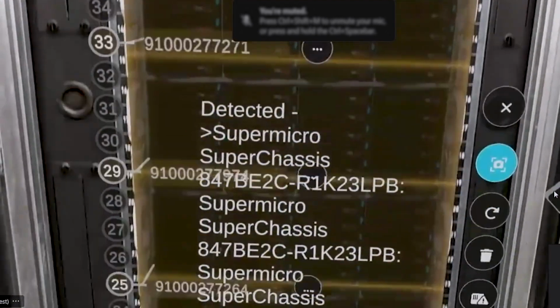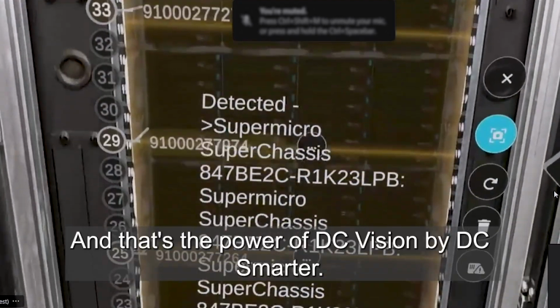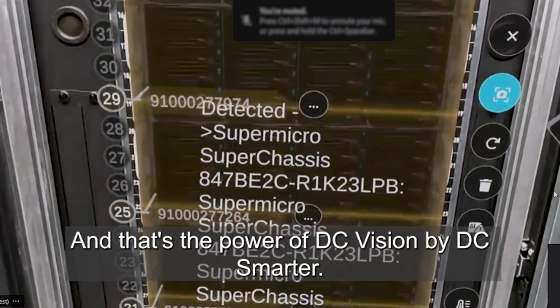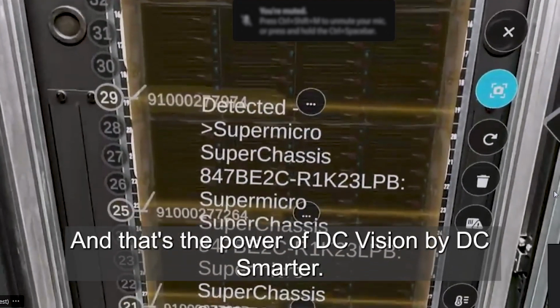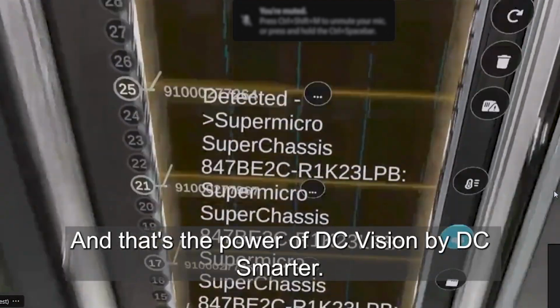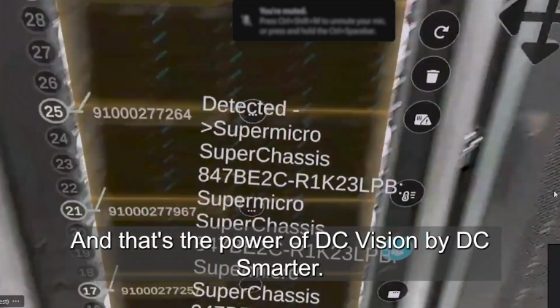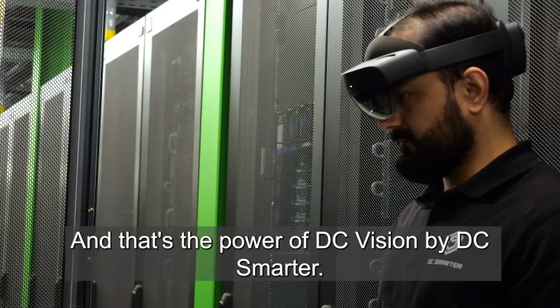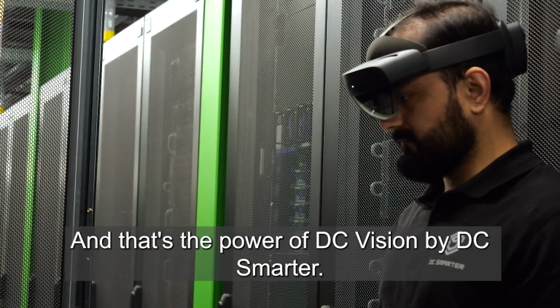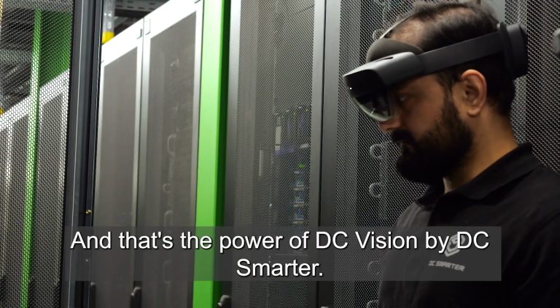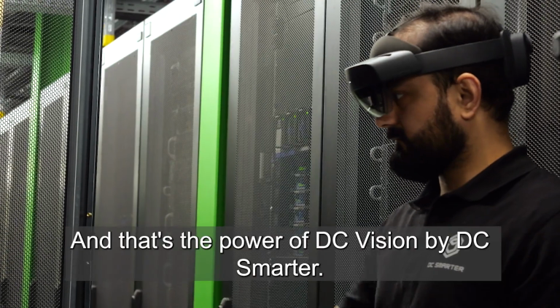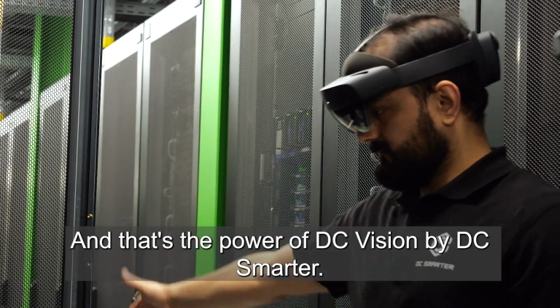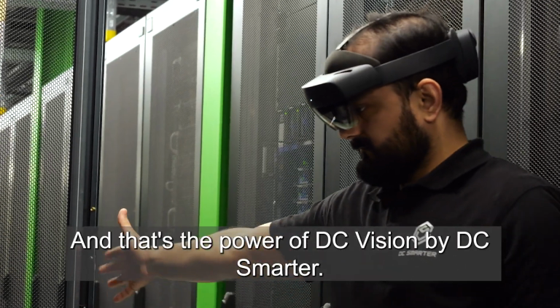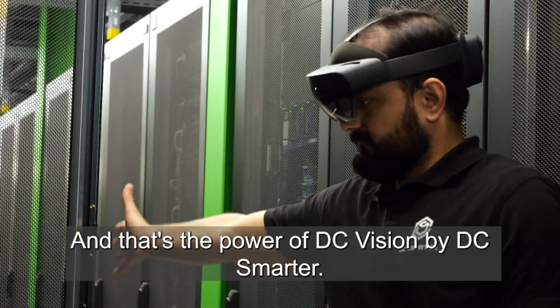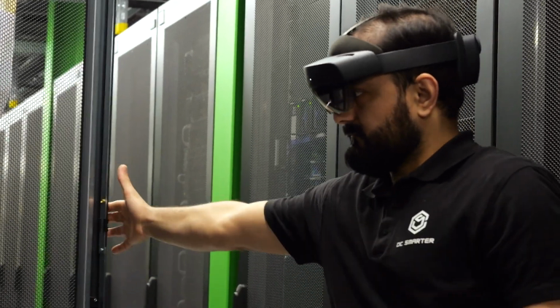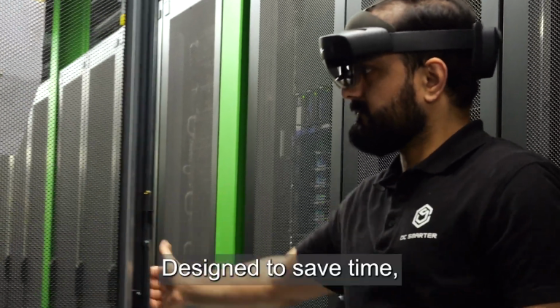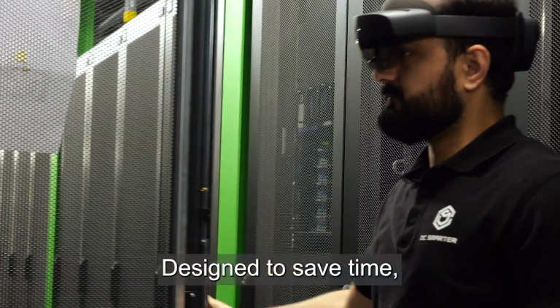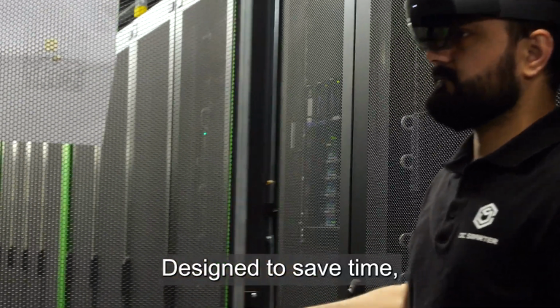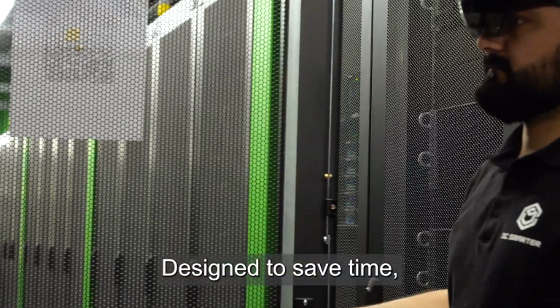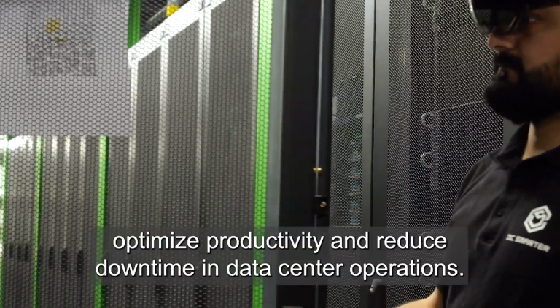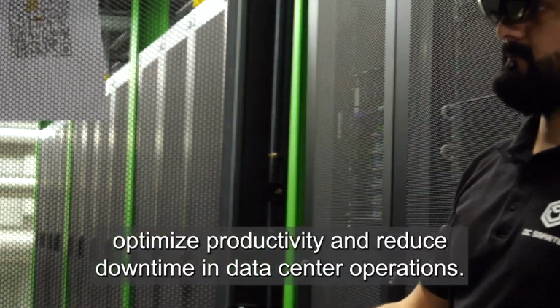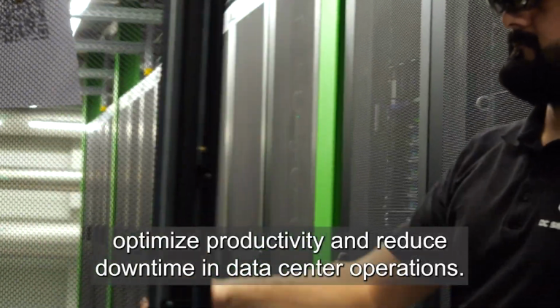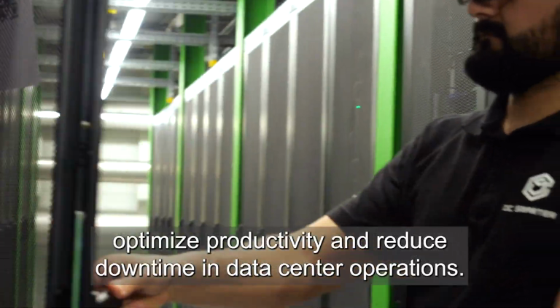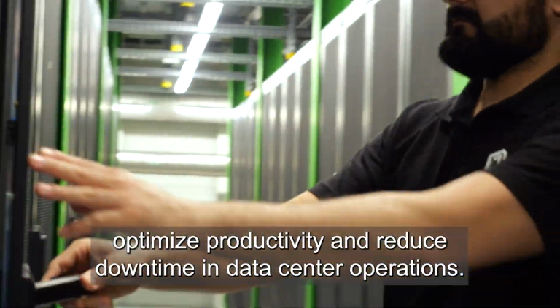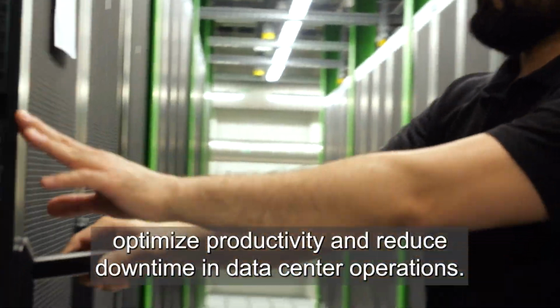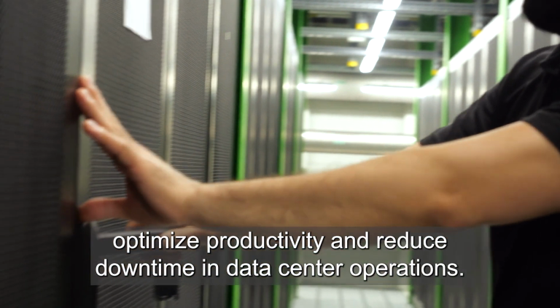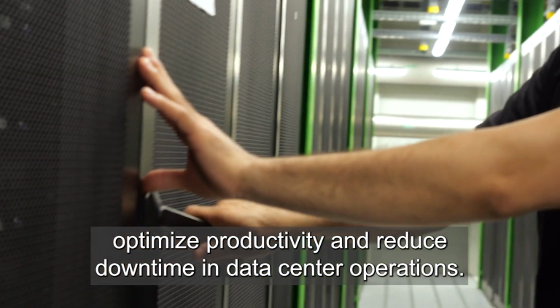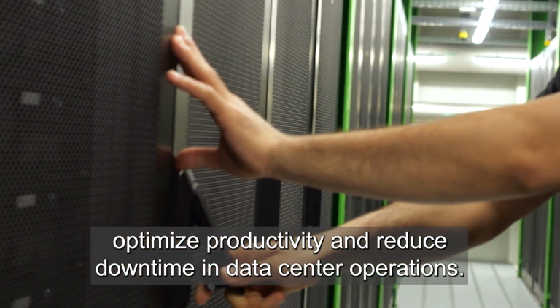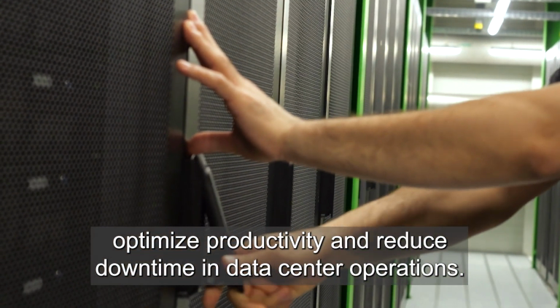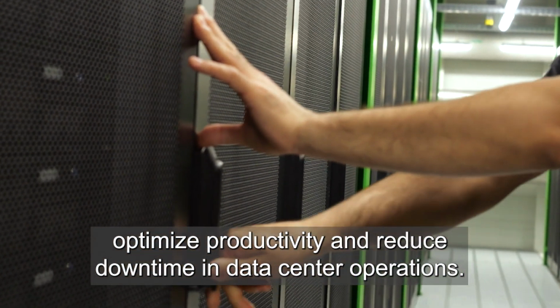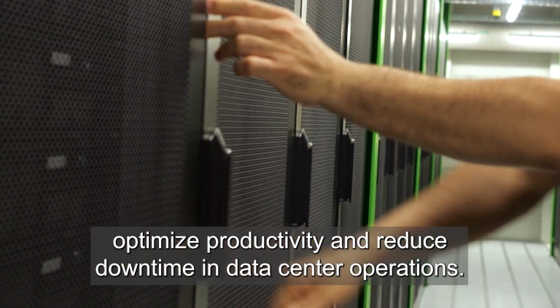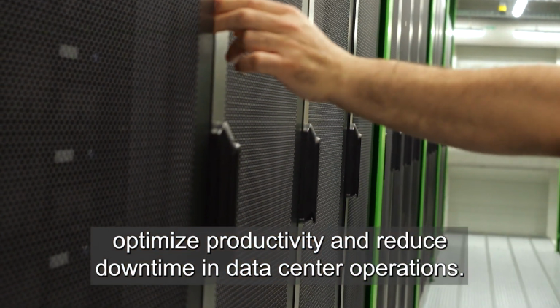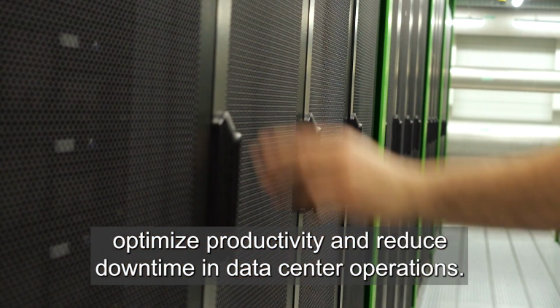And that's the power of DC Vision by DC Smarter — designed to save time, optimize productivity, and reduce downtime in data center operations.